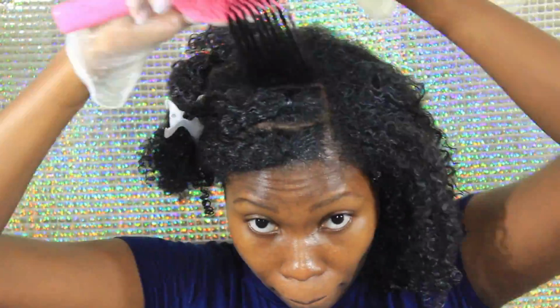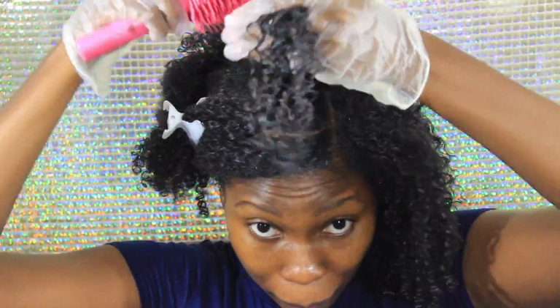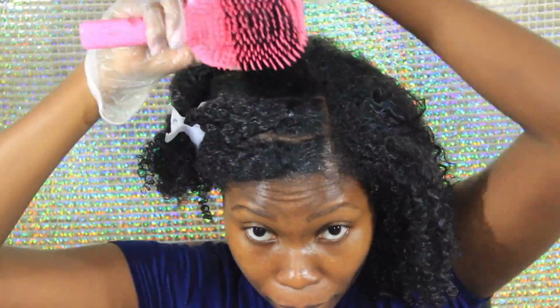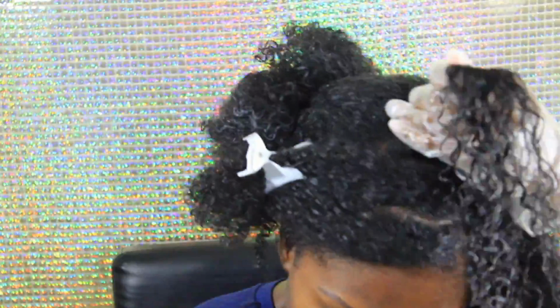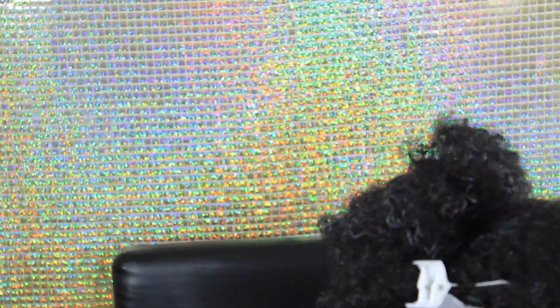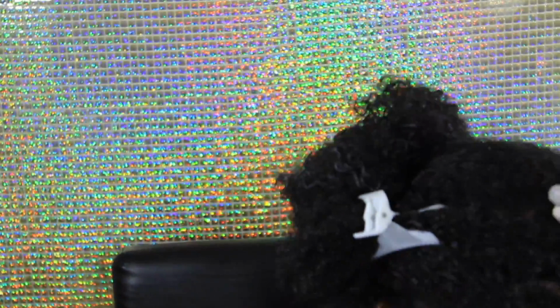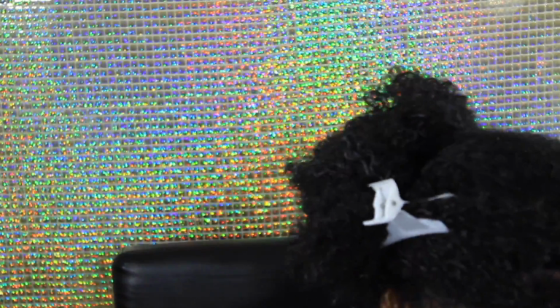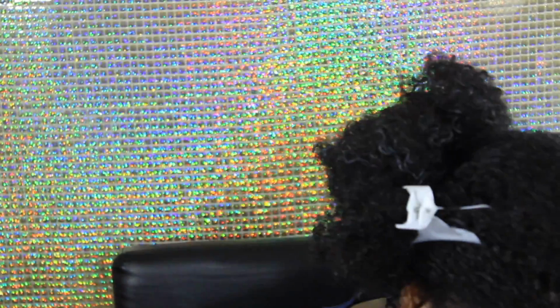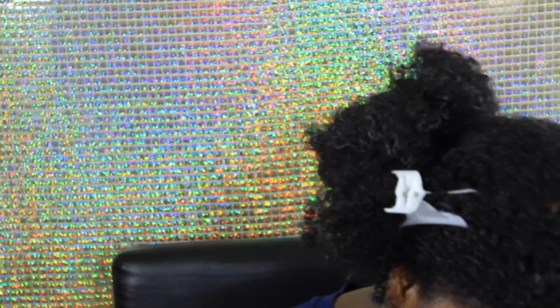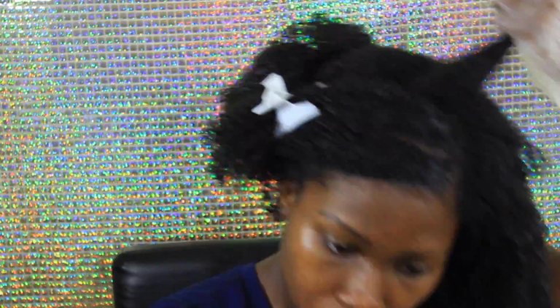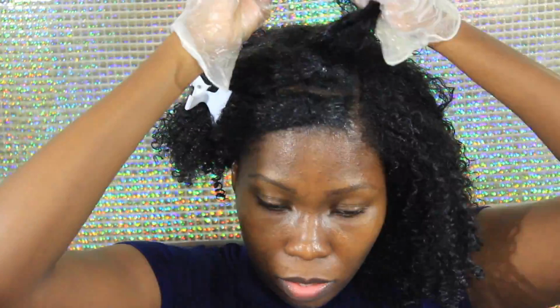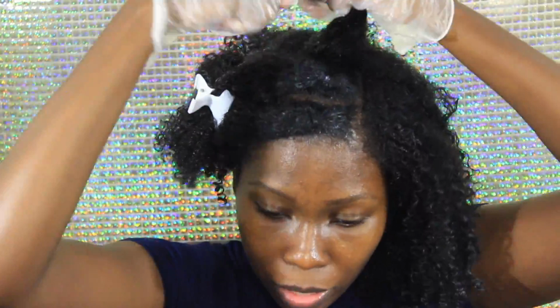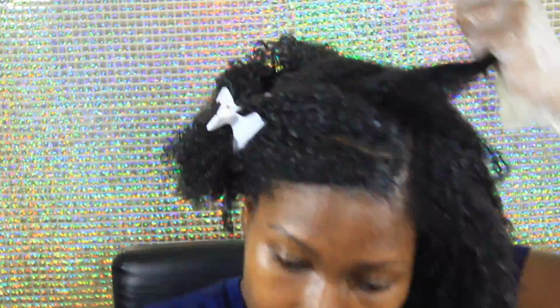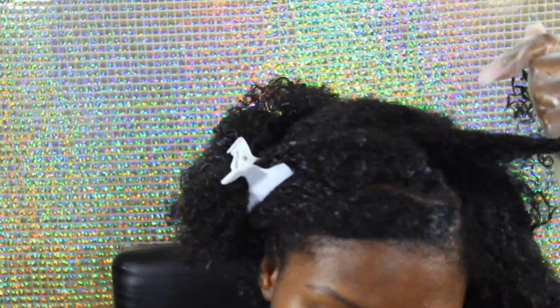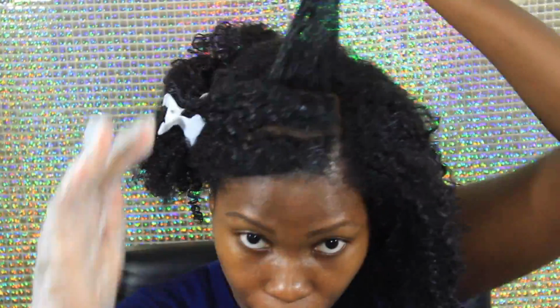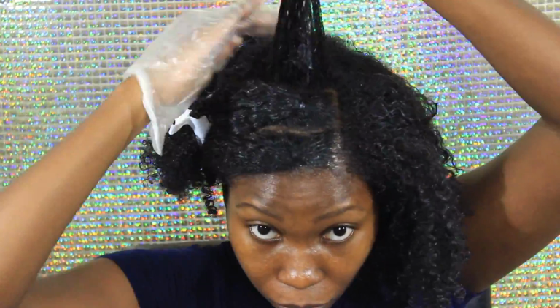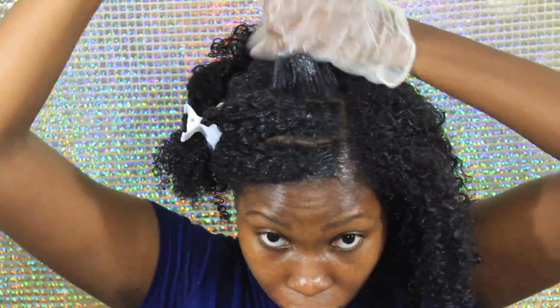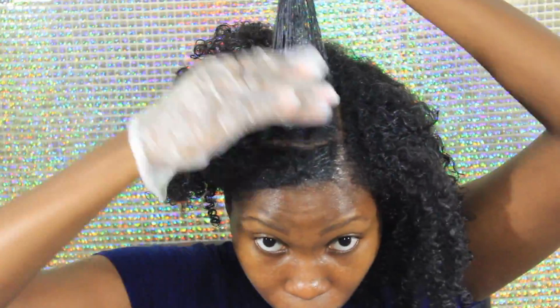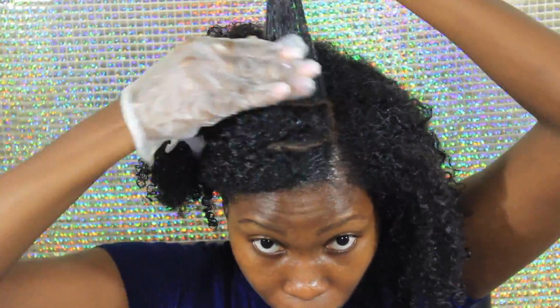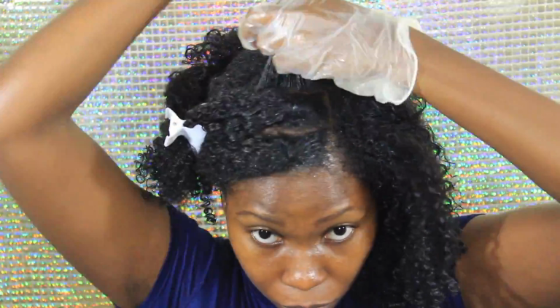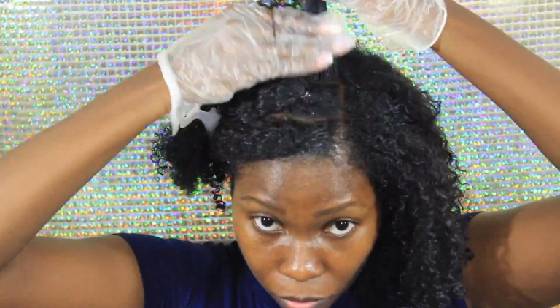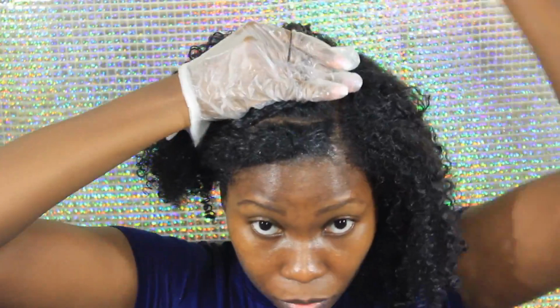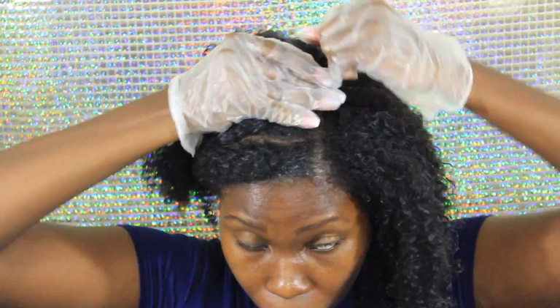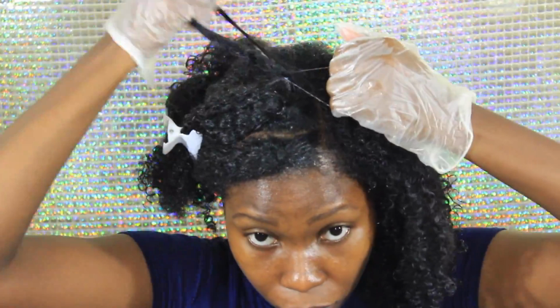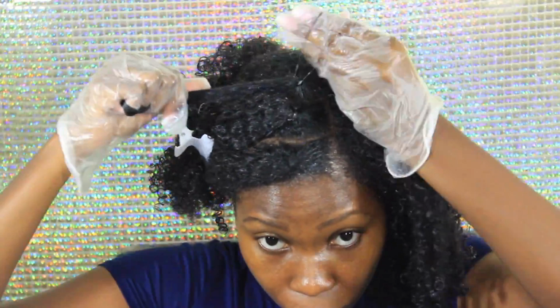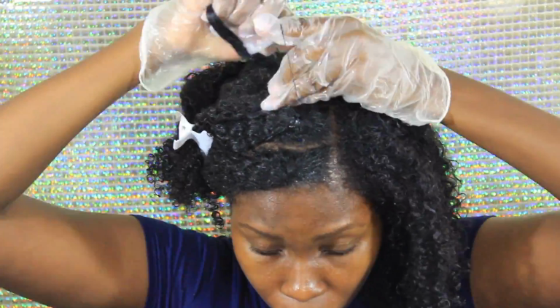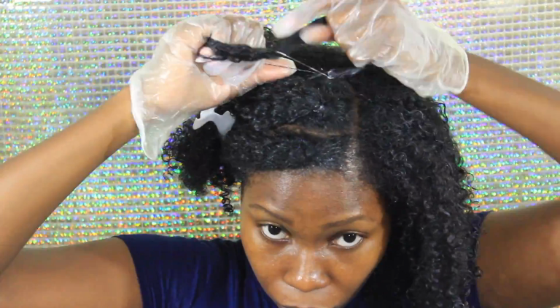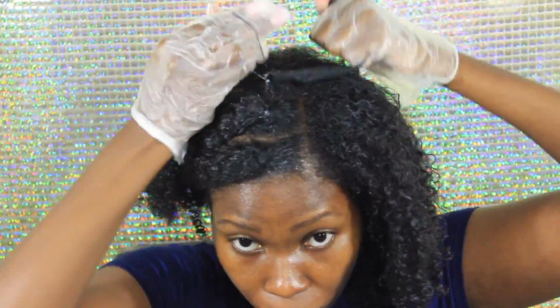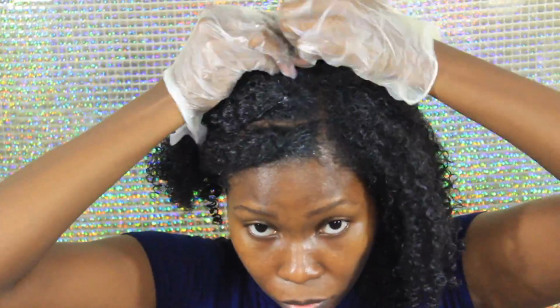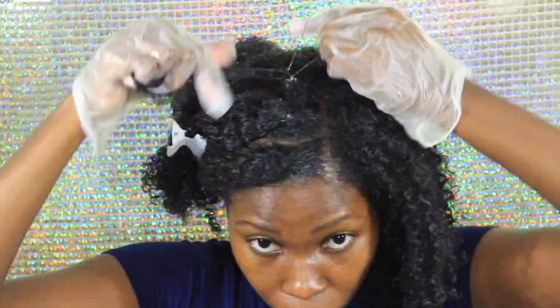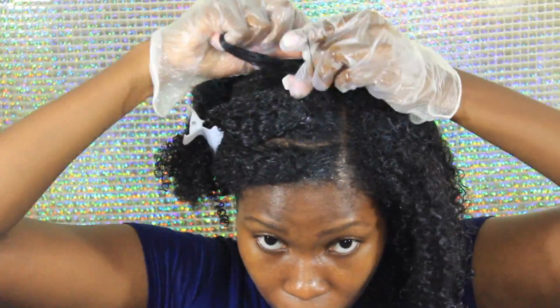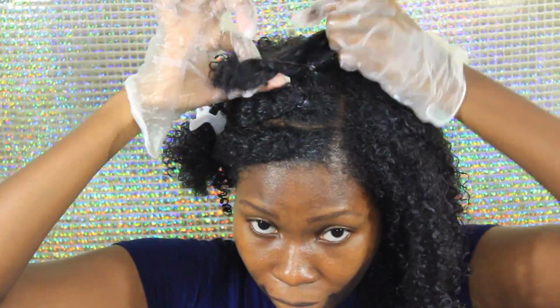What I did with the front portion is split it into three sections, detangled it, put gel around the edges to make it nice and sleek, added a rubber band, and pinned it up to get it out of the way so I can finish the back portion.